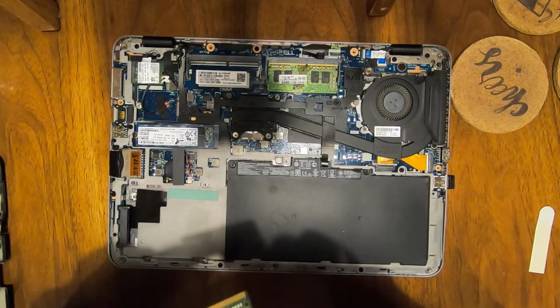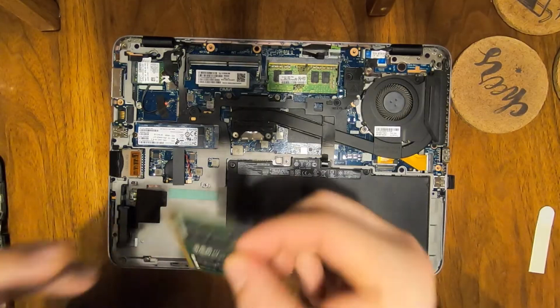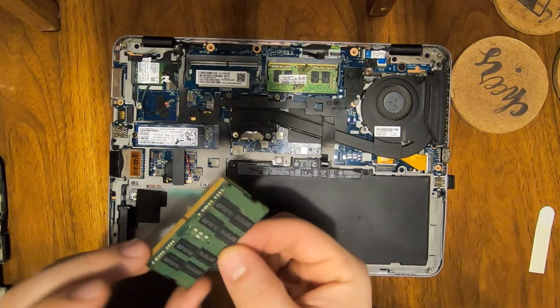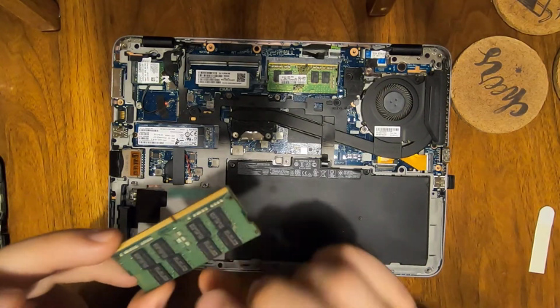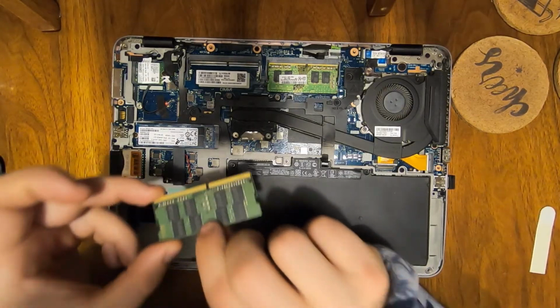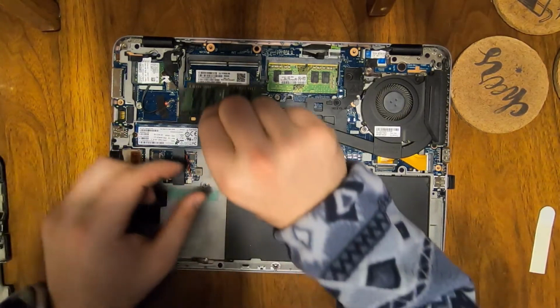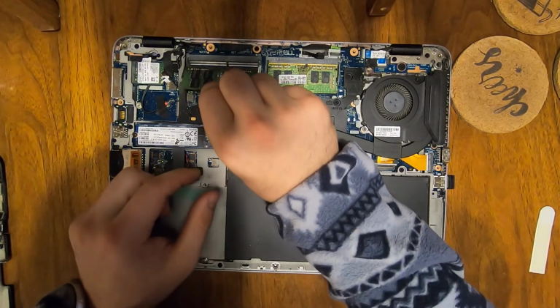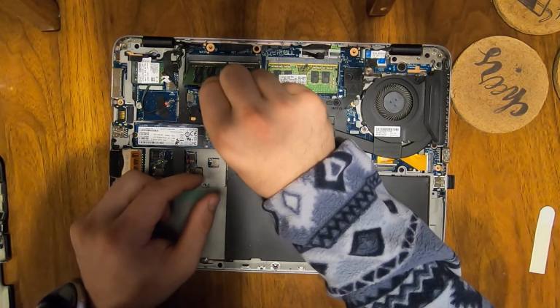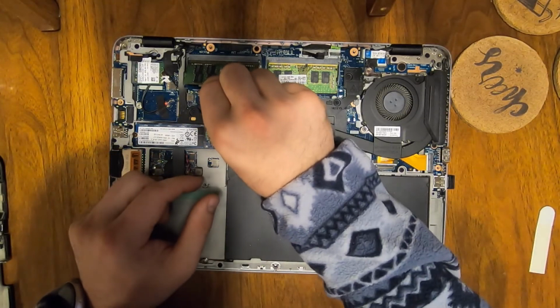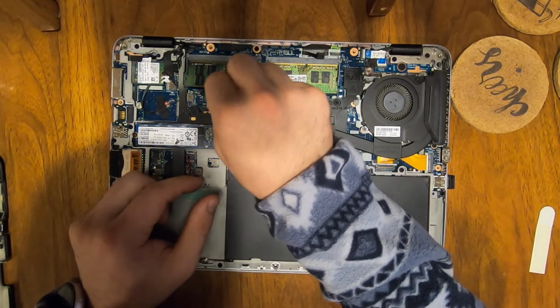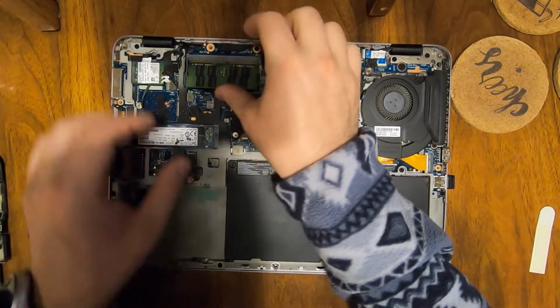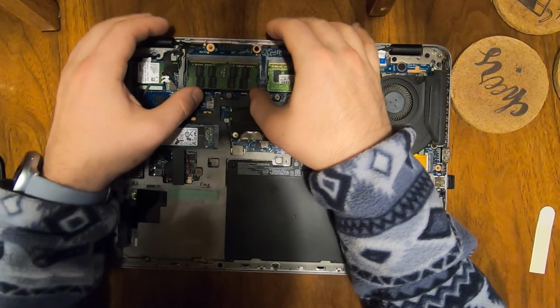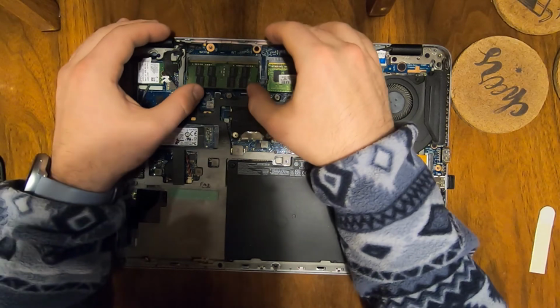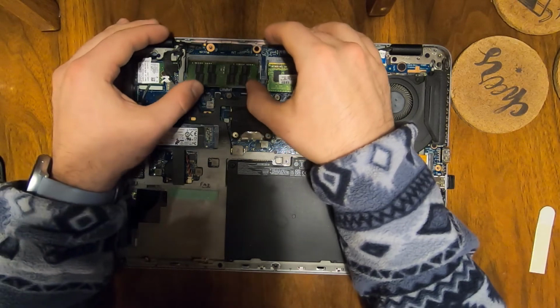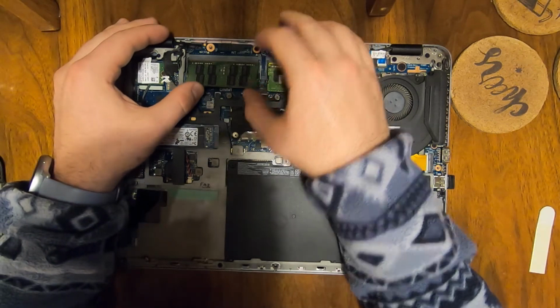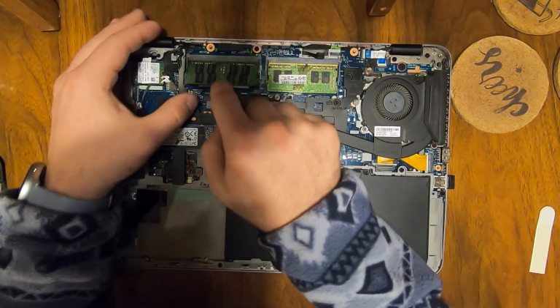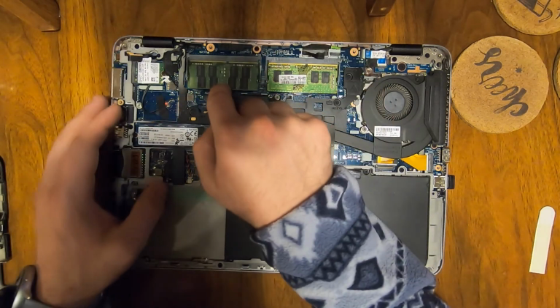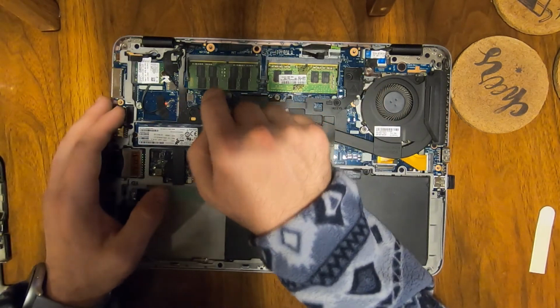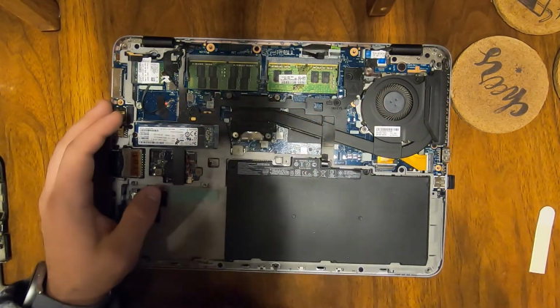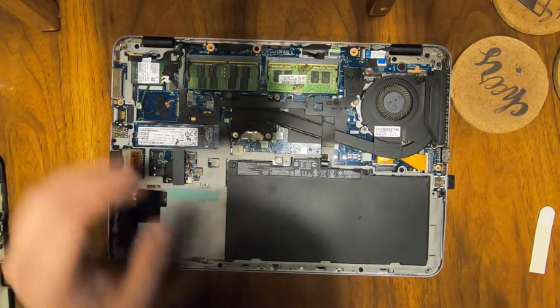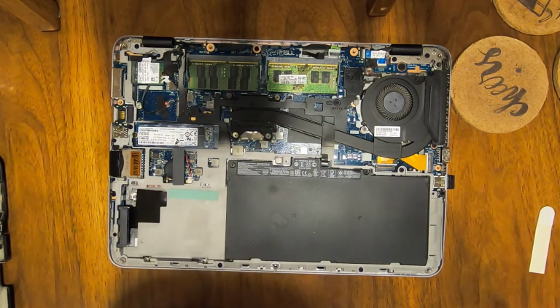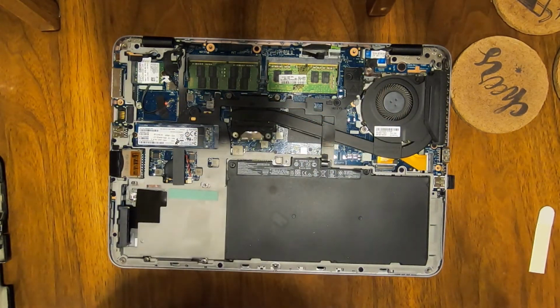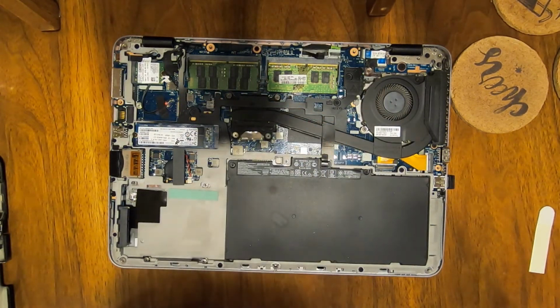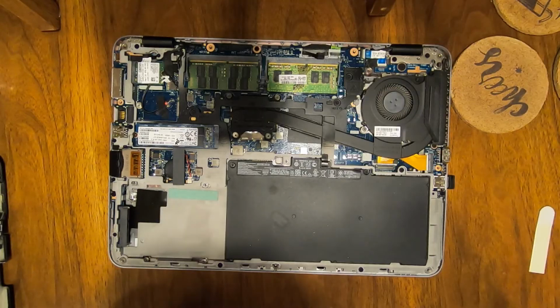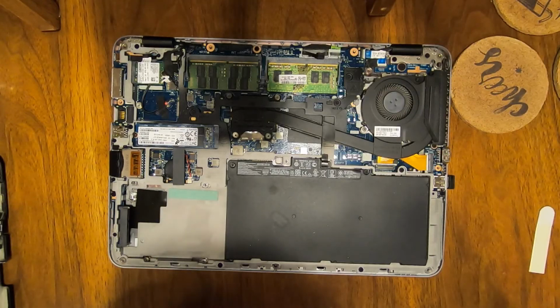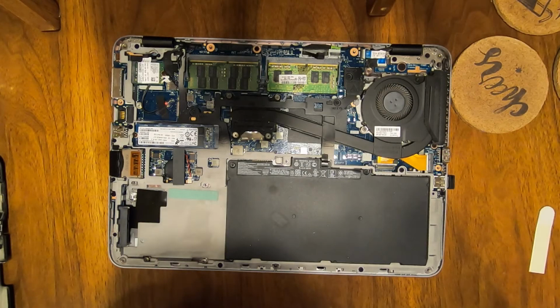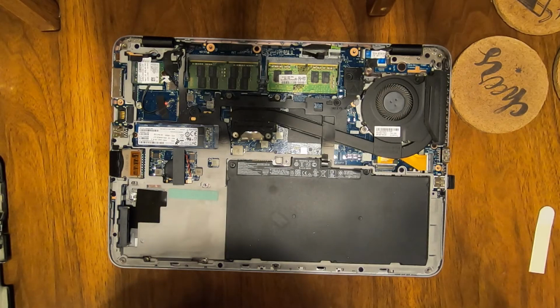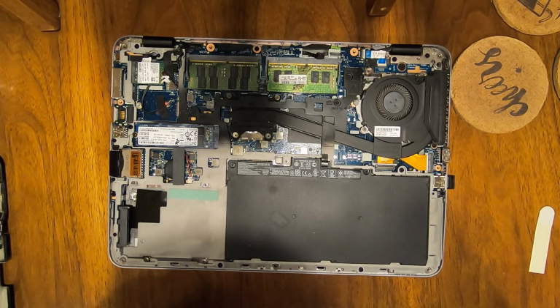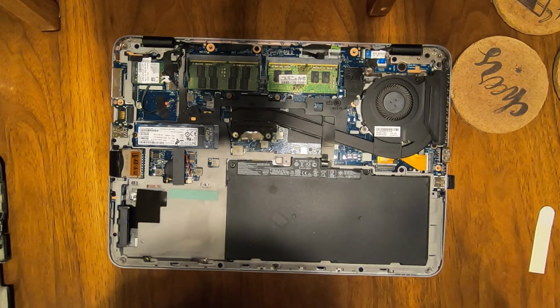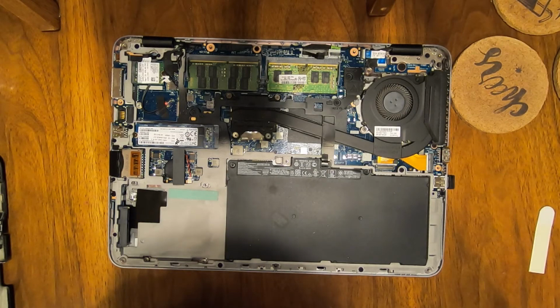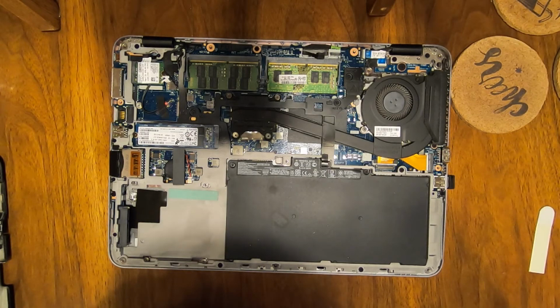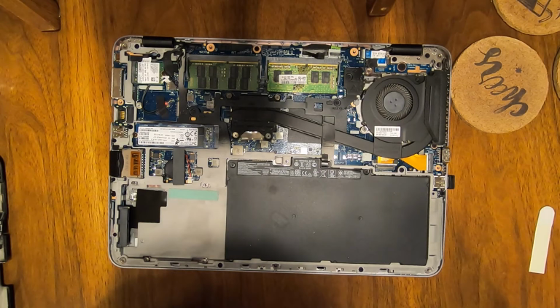It's pretty simple. You put it in metal to metal, press forward, and press down. You should hear a click — that means it's installed, and that is it.